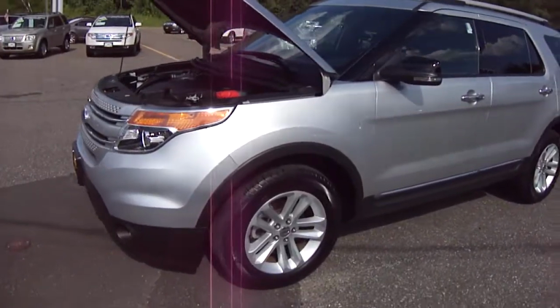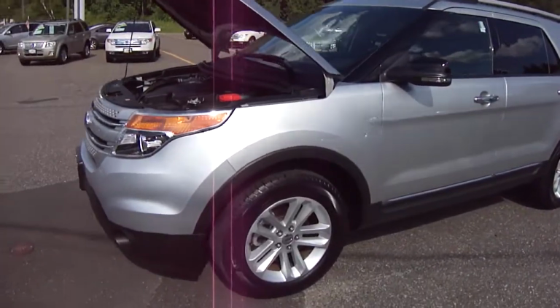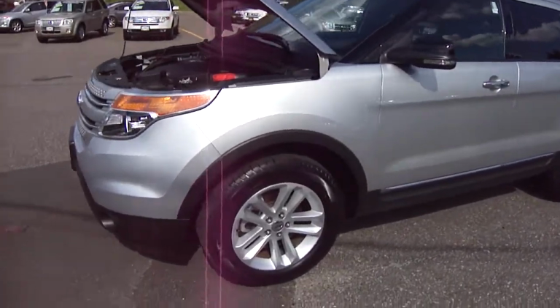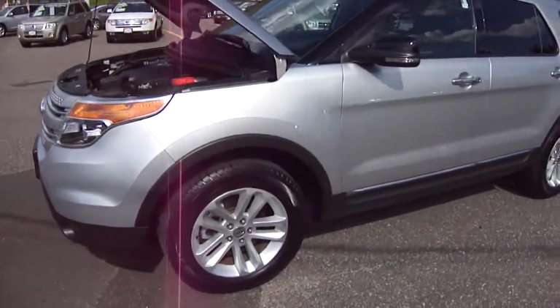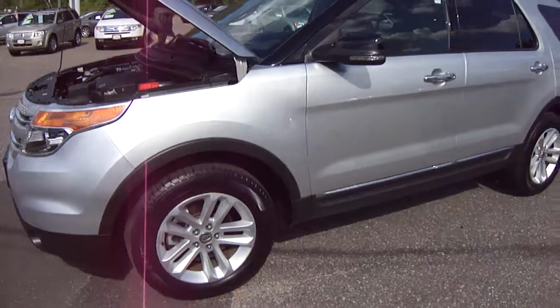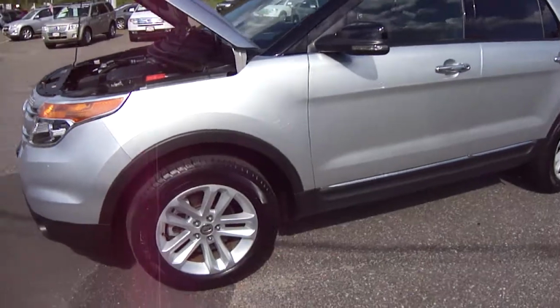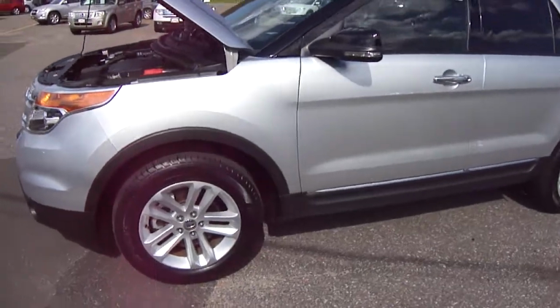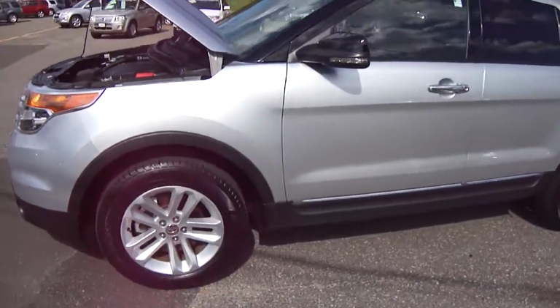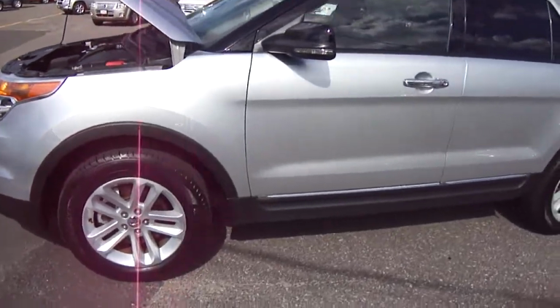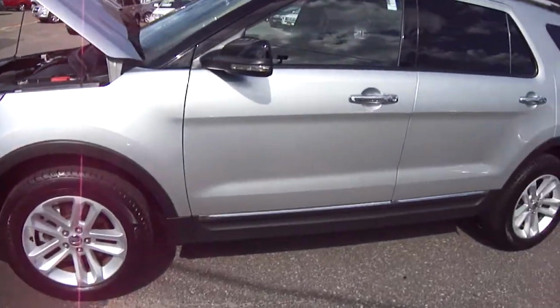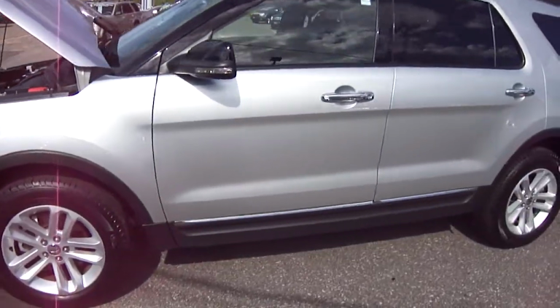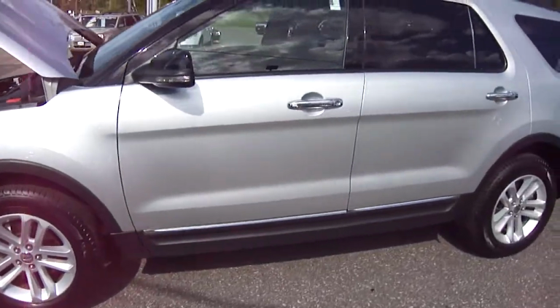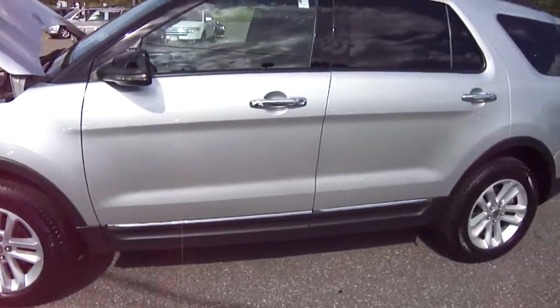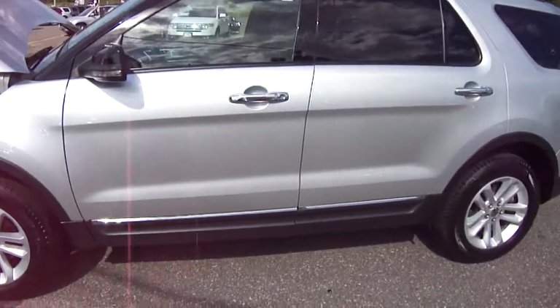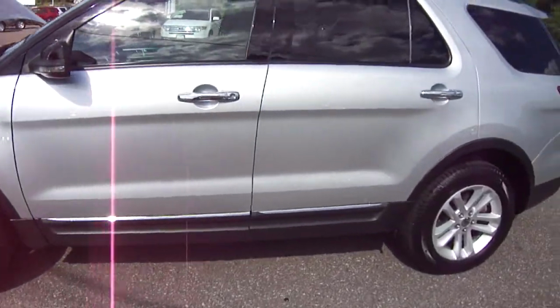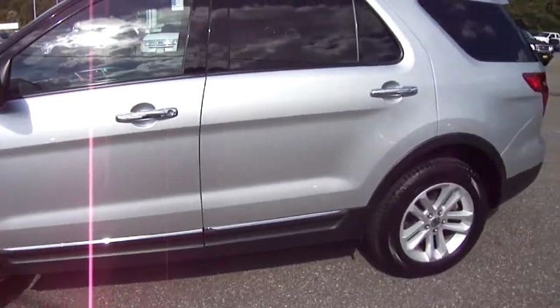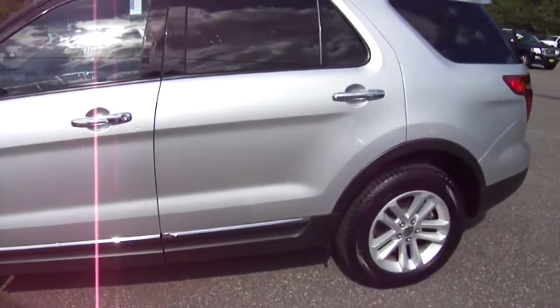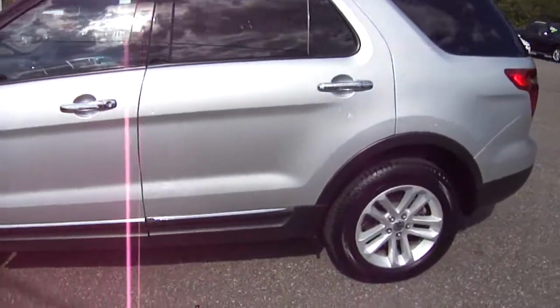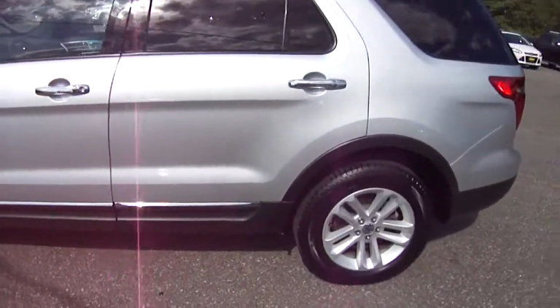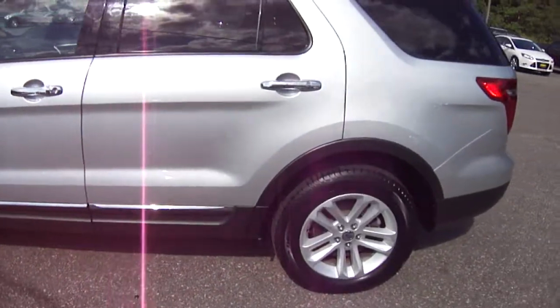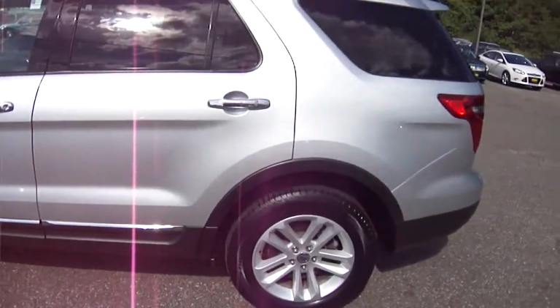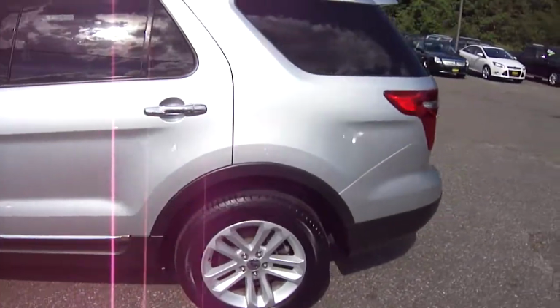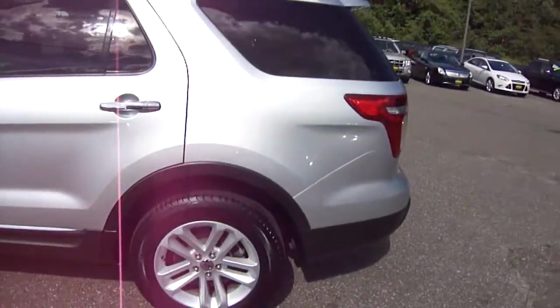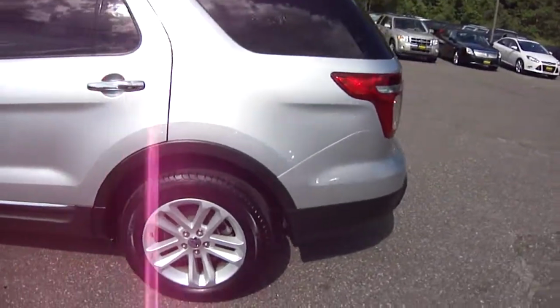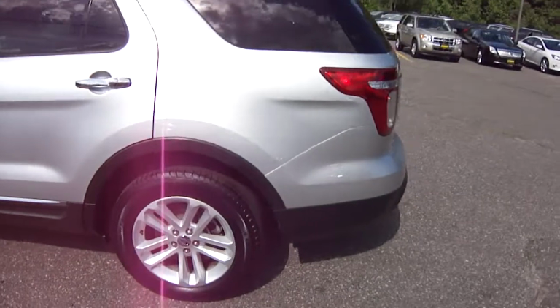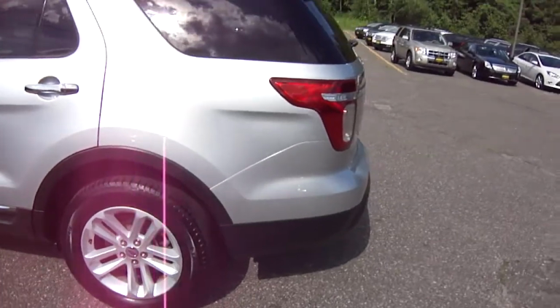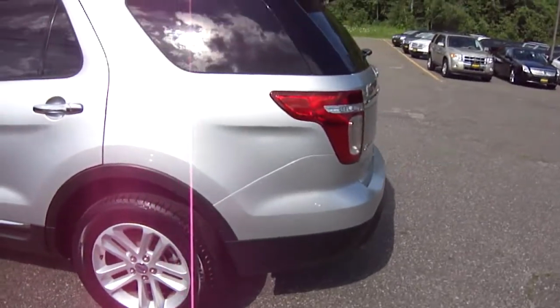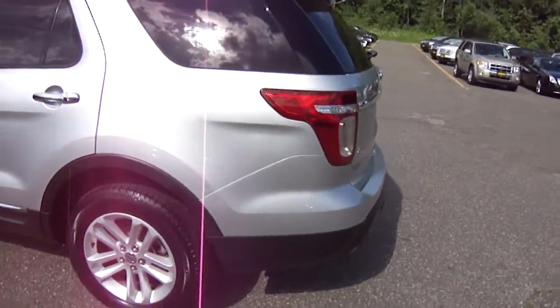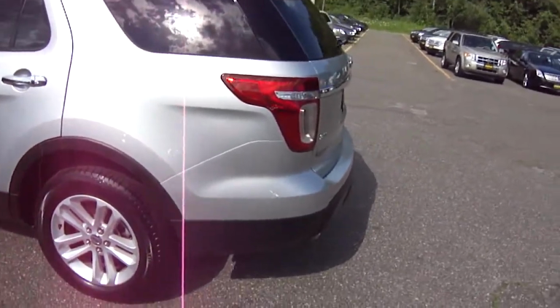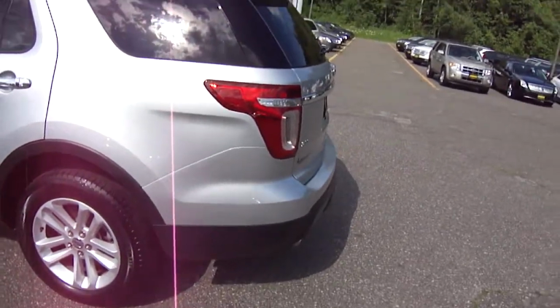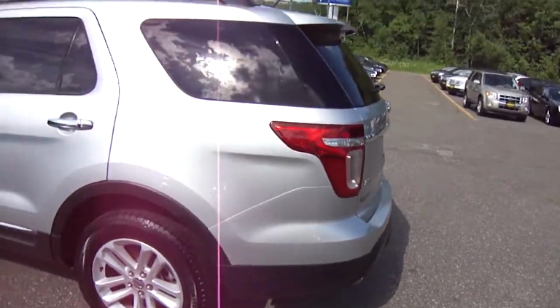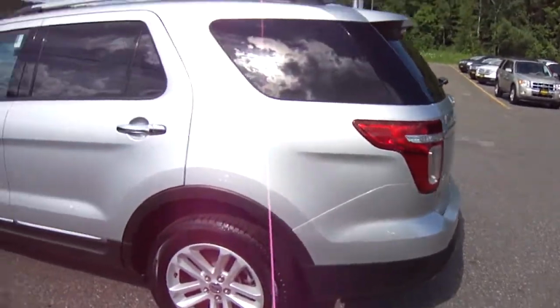Look at this beauty in ingot silver. Beautiful, no dings or scratches, just a gorgeous gorgeous car.